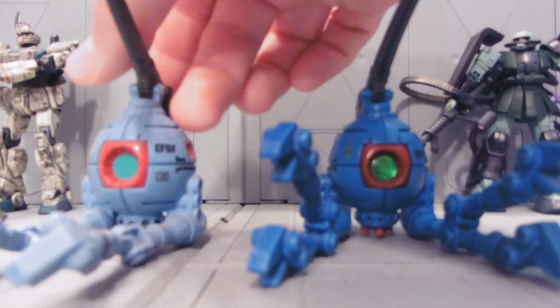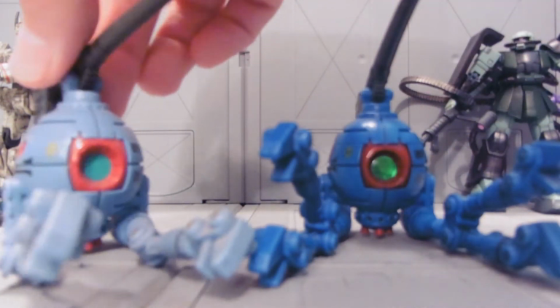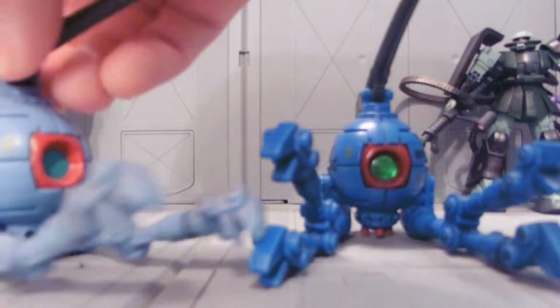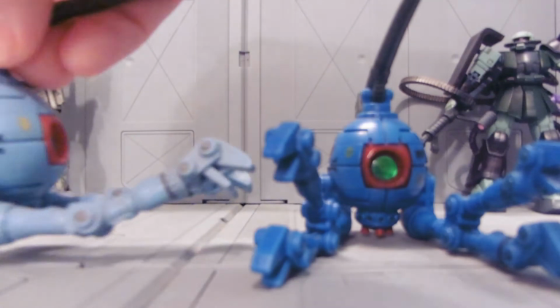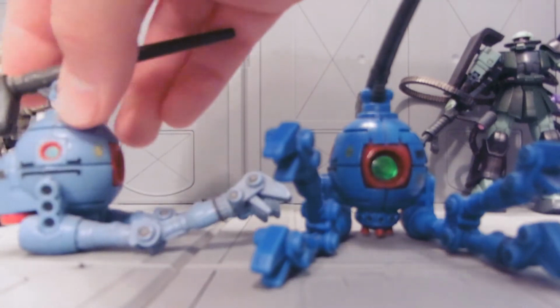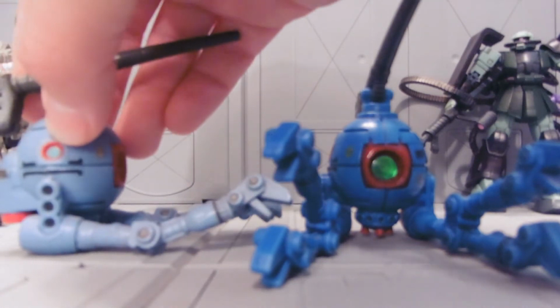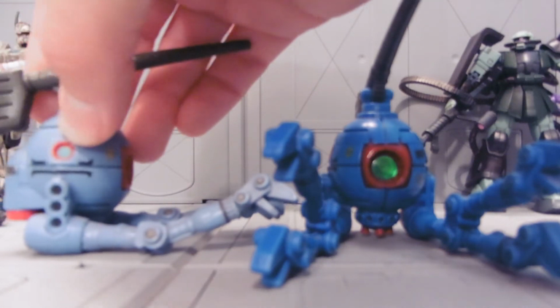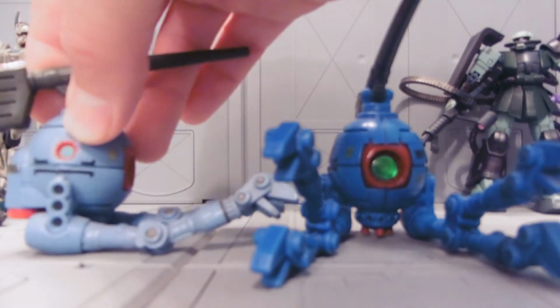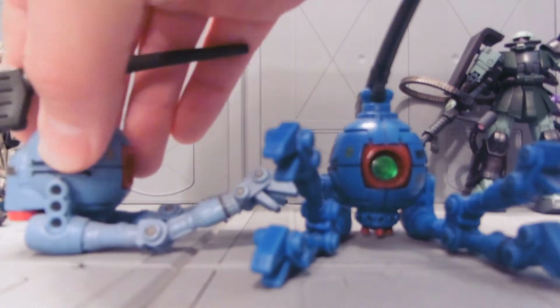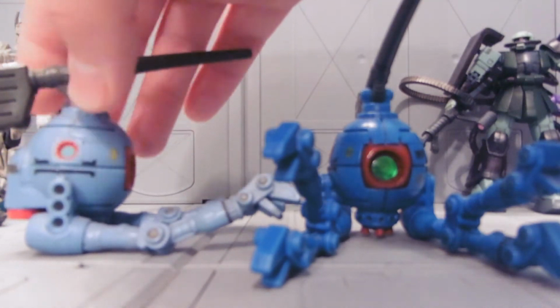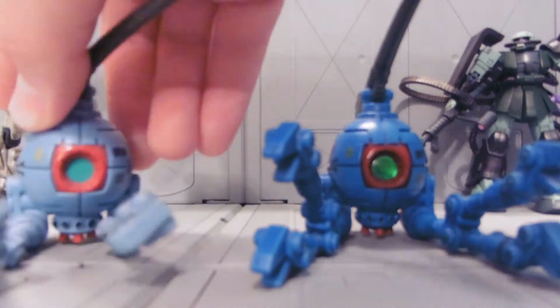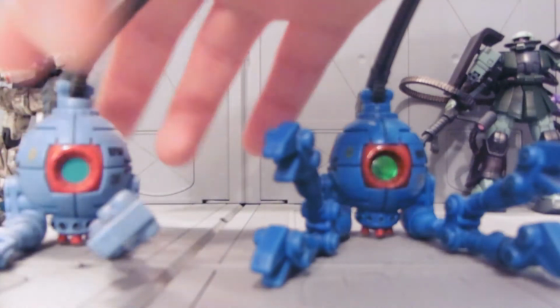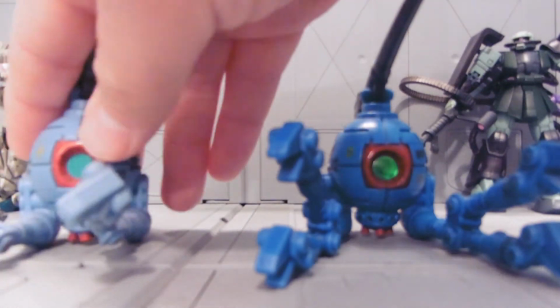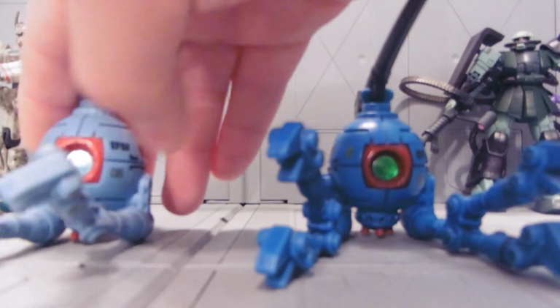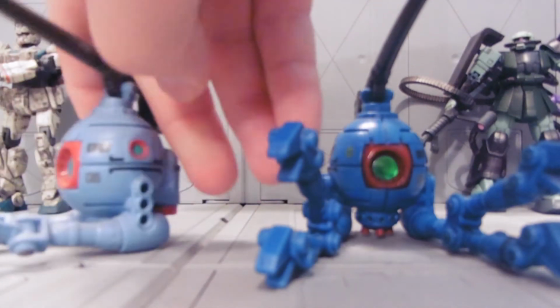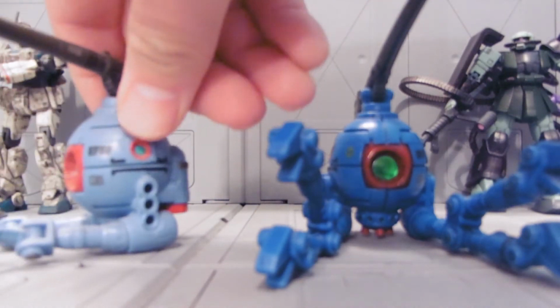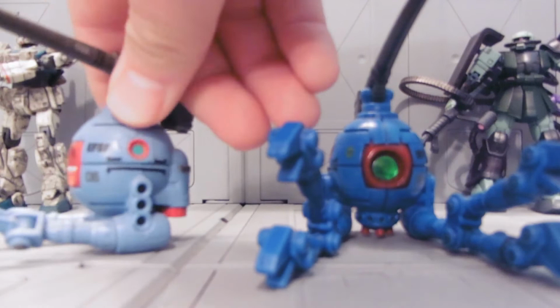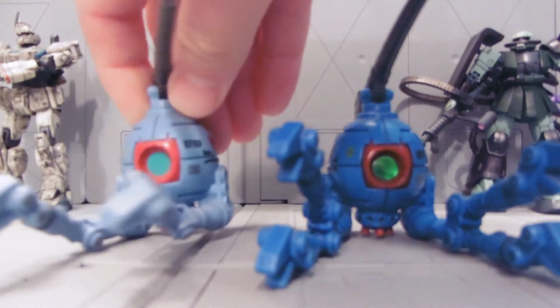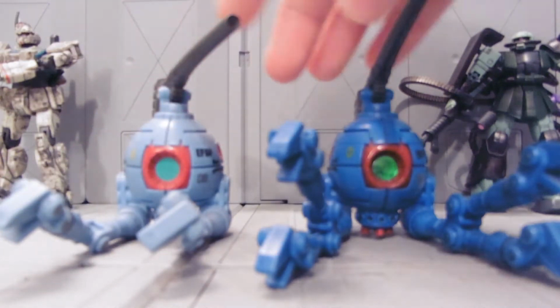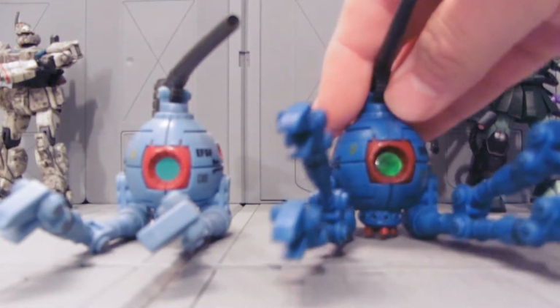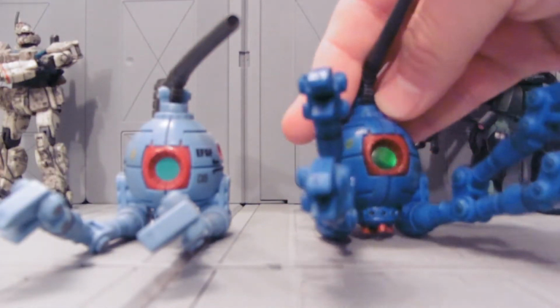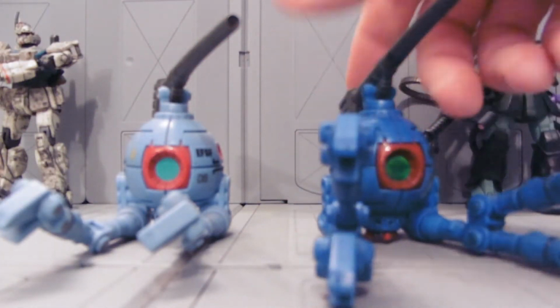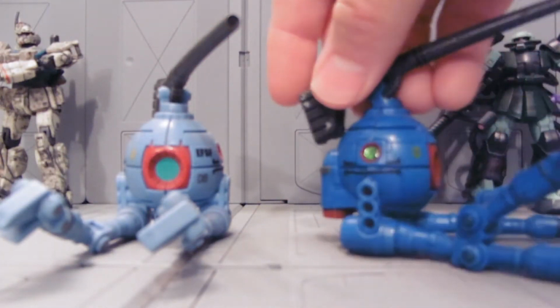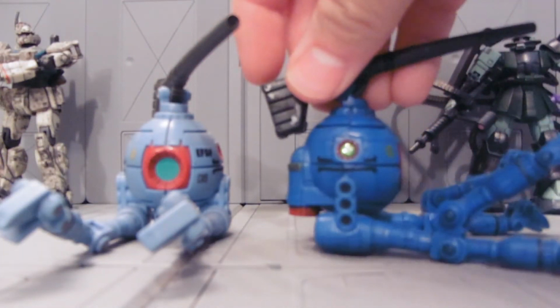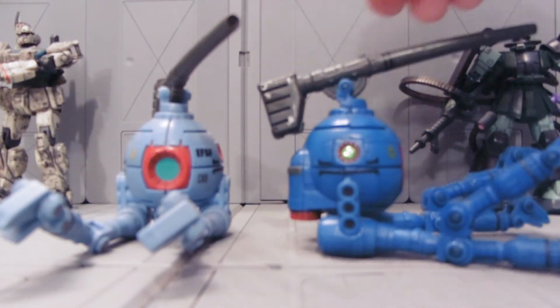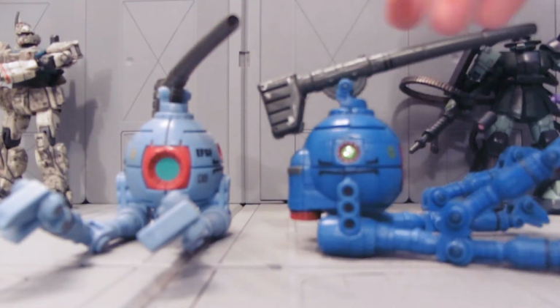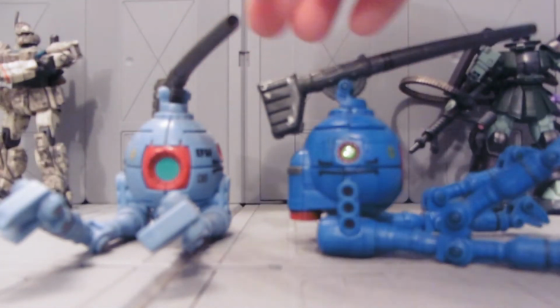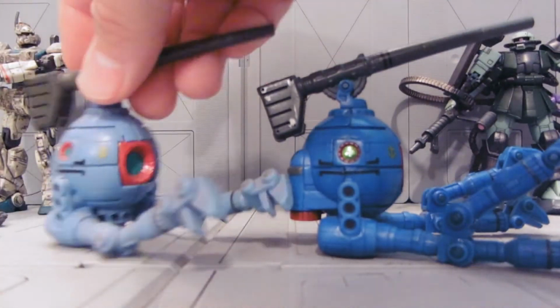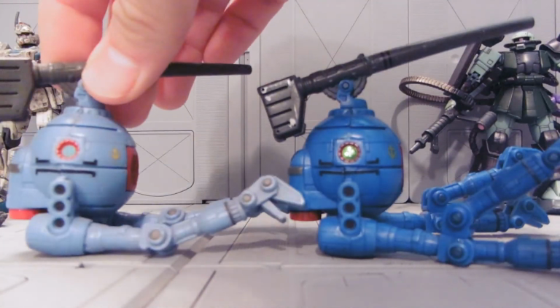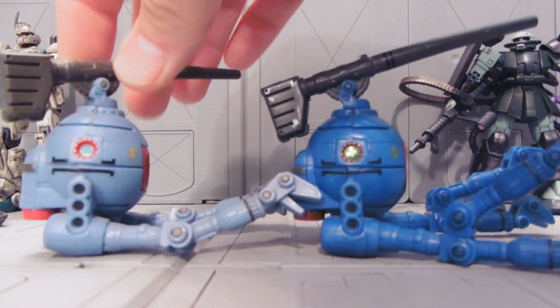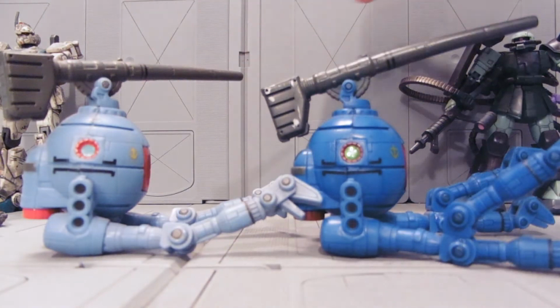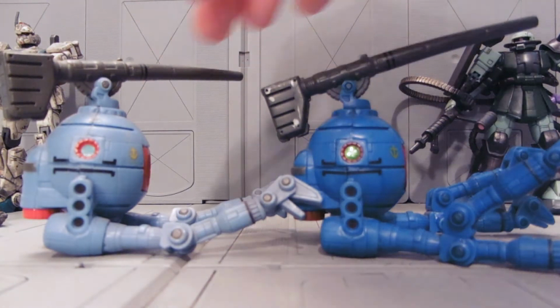The normal ball has a blue-green screen sensor, whatever you want to call it, and to just make it pop, I put these stickers on — you can see the difference.